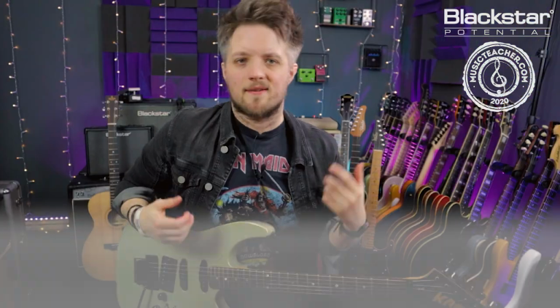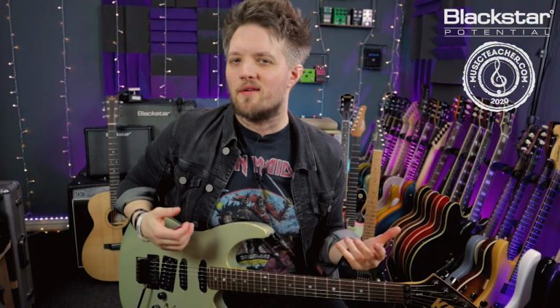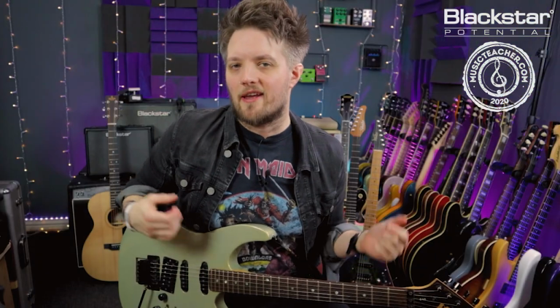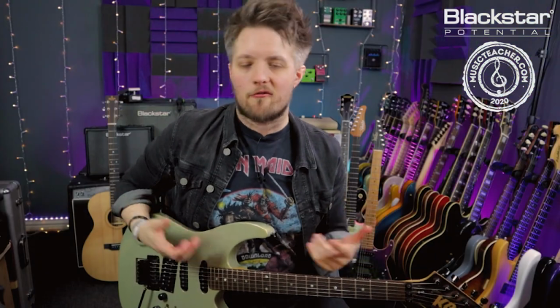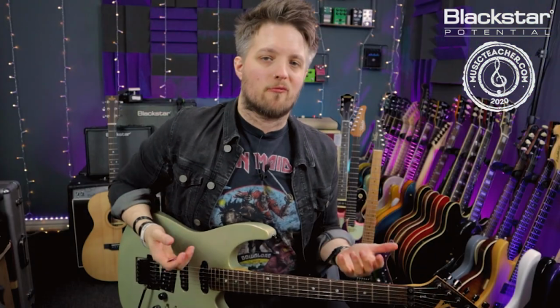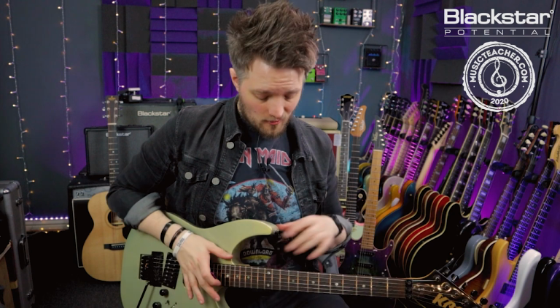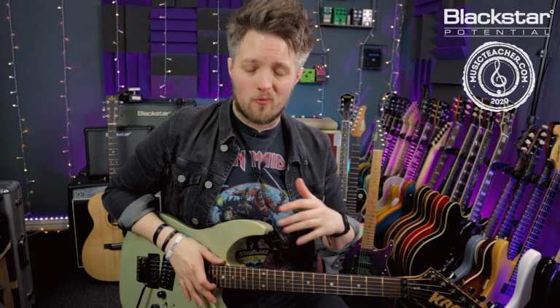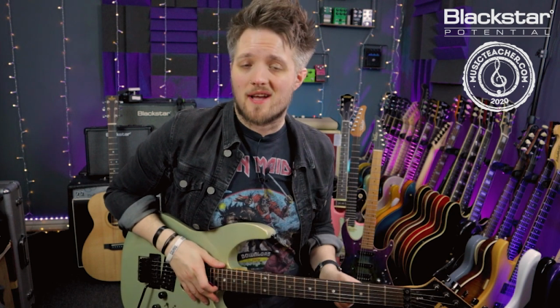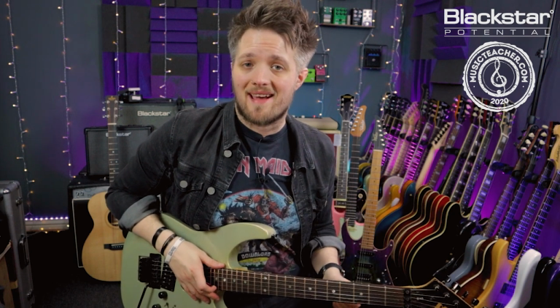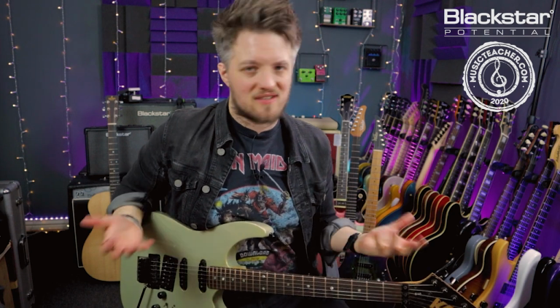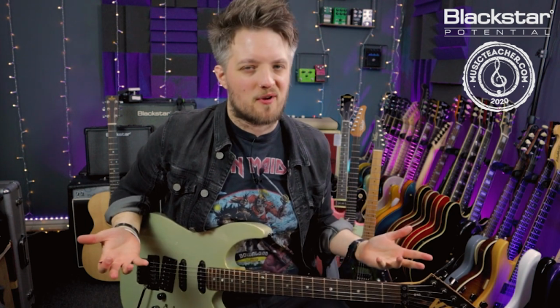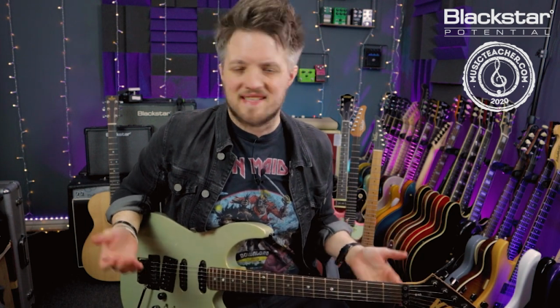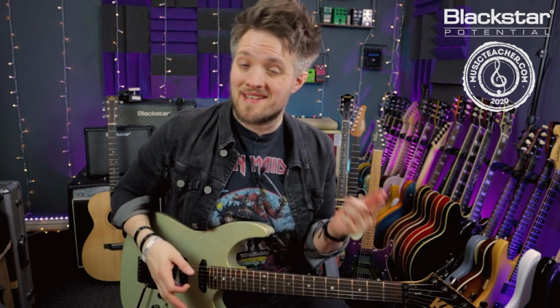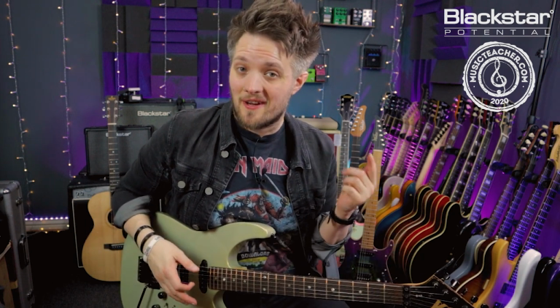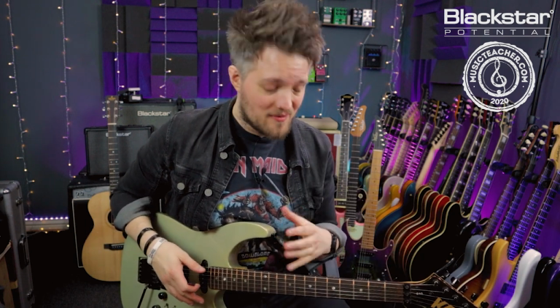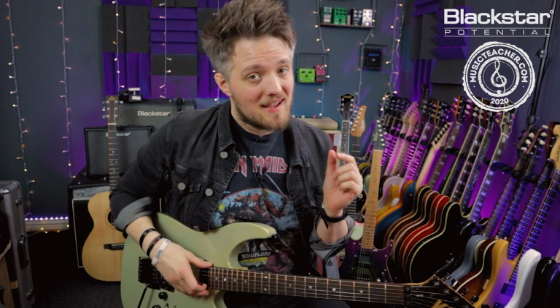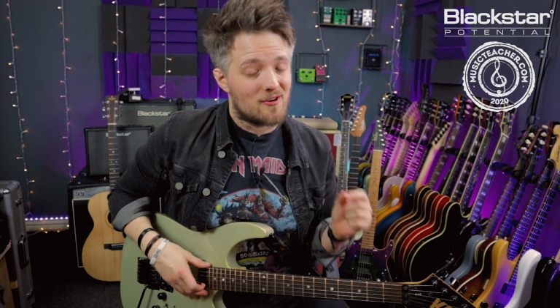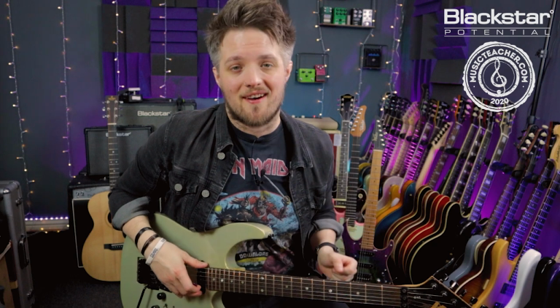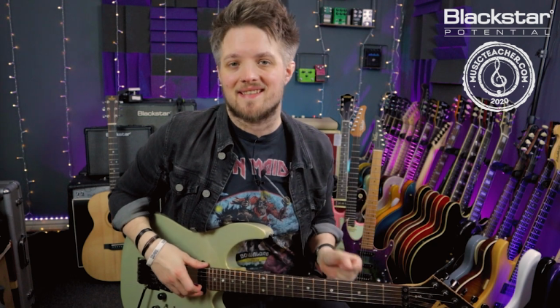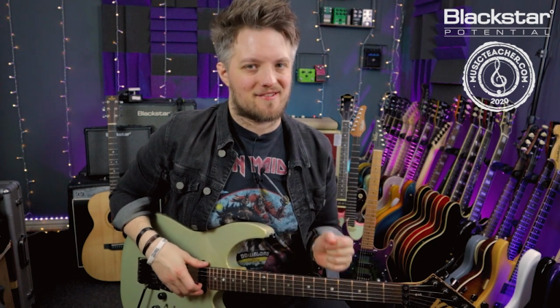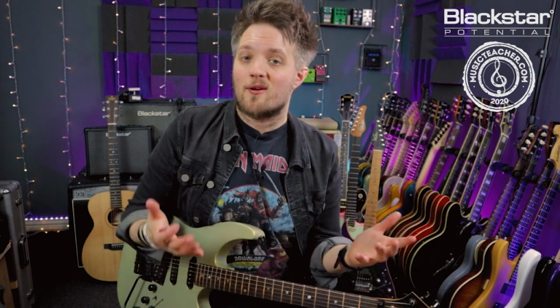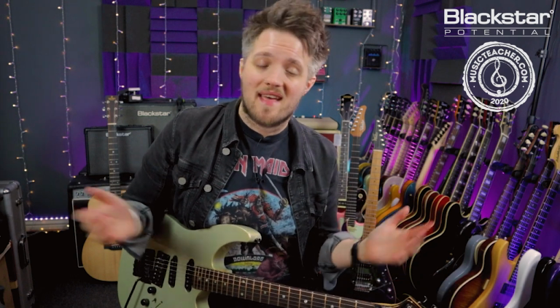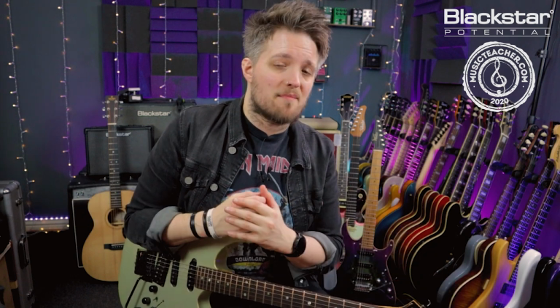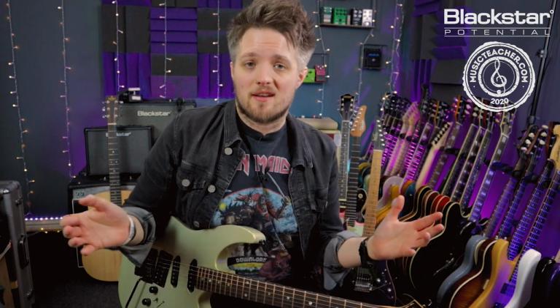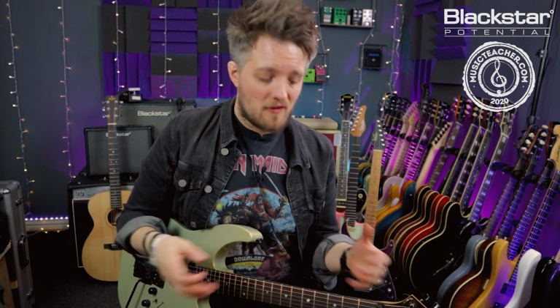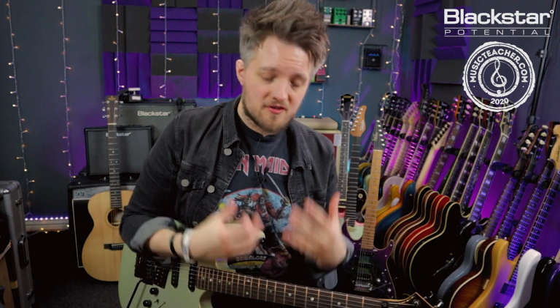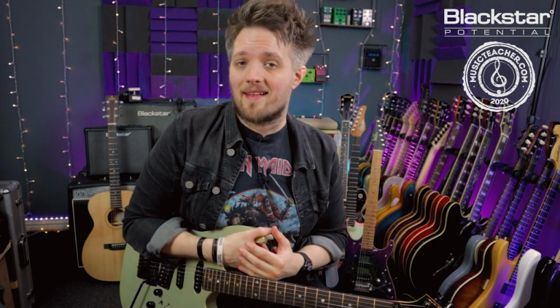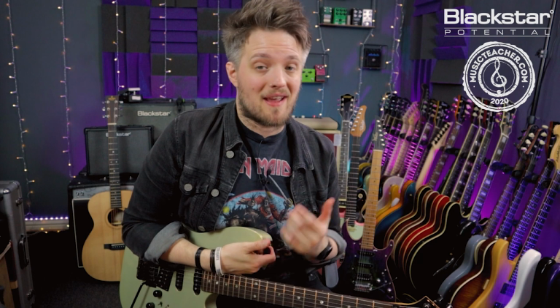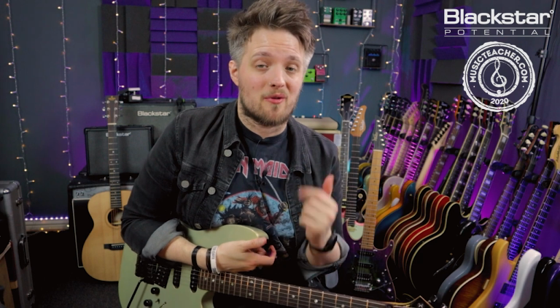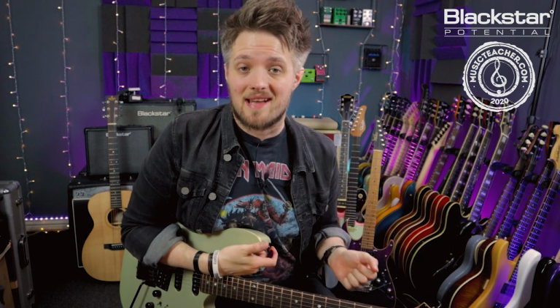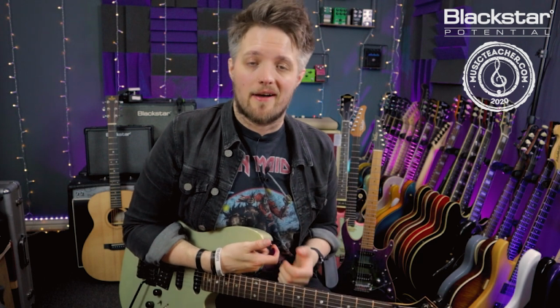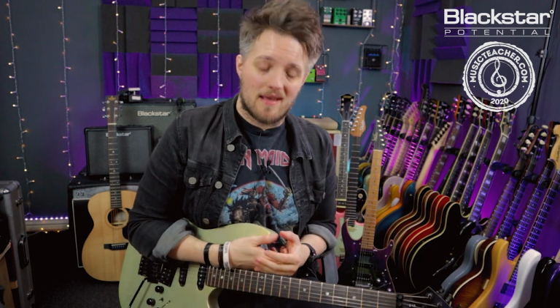That's a great fun lick you can throw into rock solos, and with those high tap notes it looks pretty impressive — but as you'll find out as you do this, it's not as hard as it looks. So there you go: a basic overview of two-hand tapping and how you can get started with this.